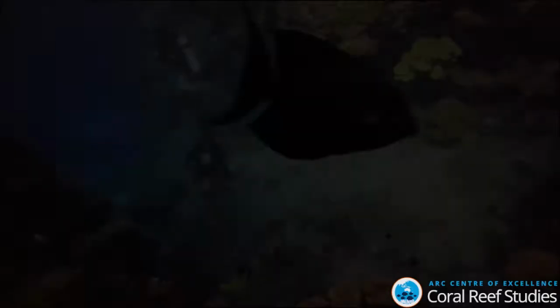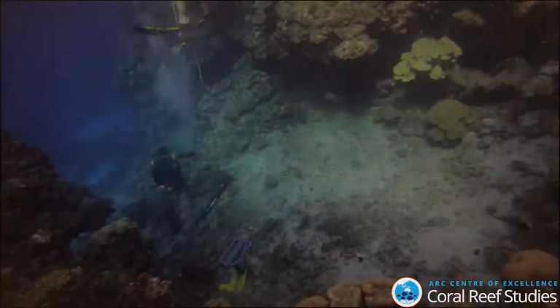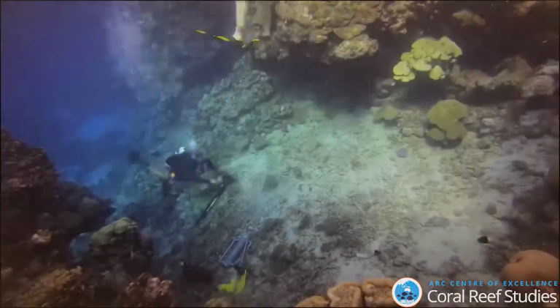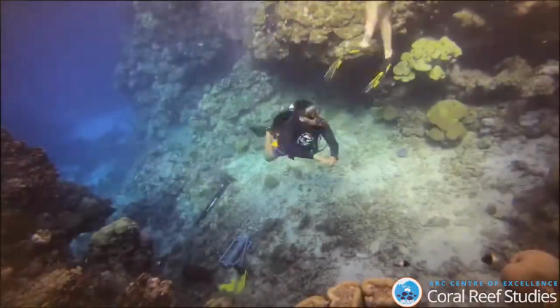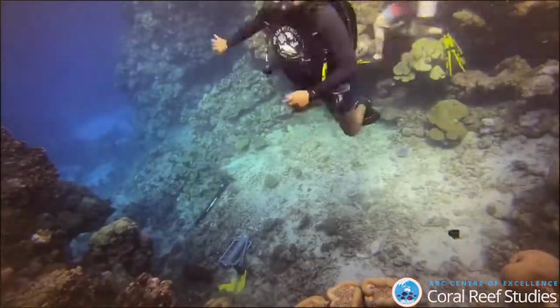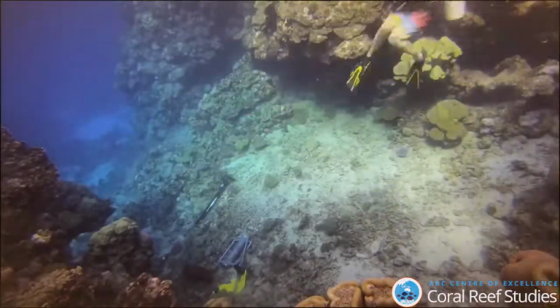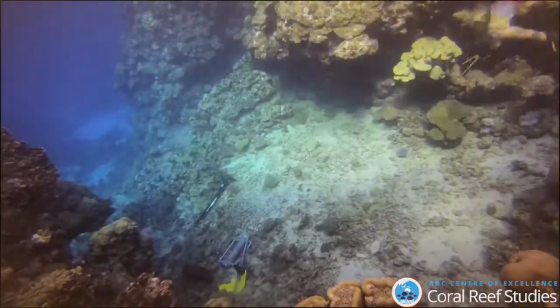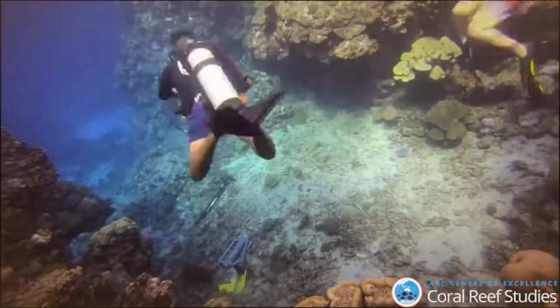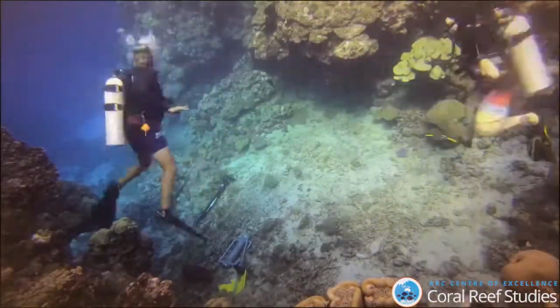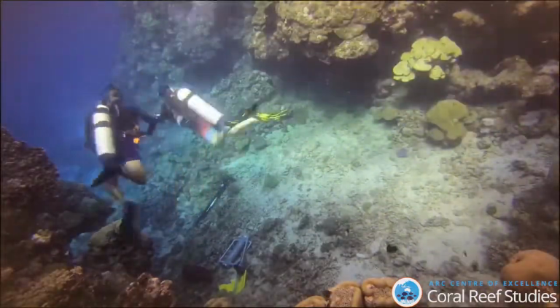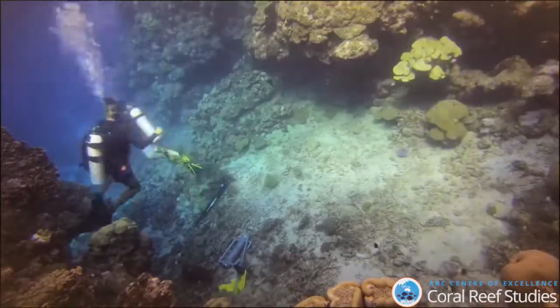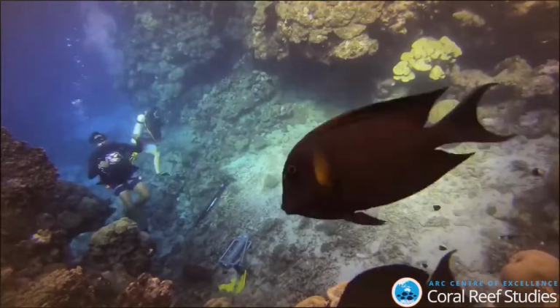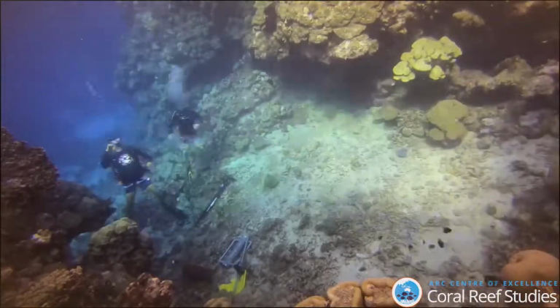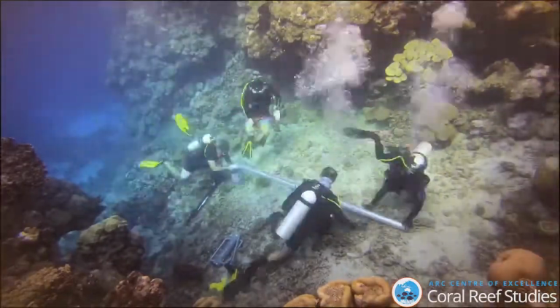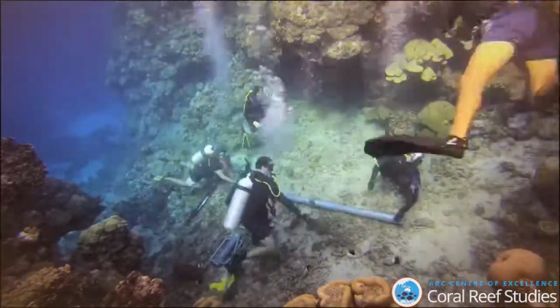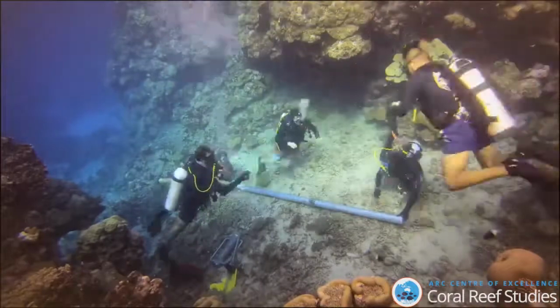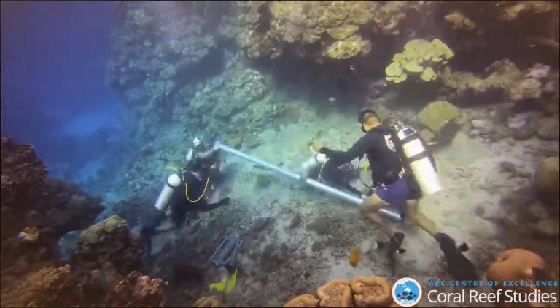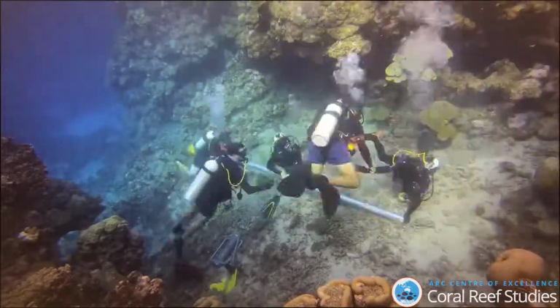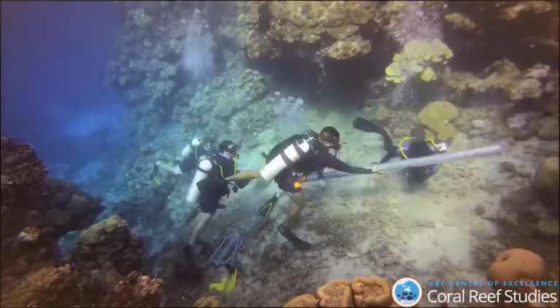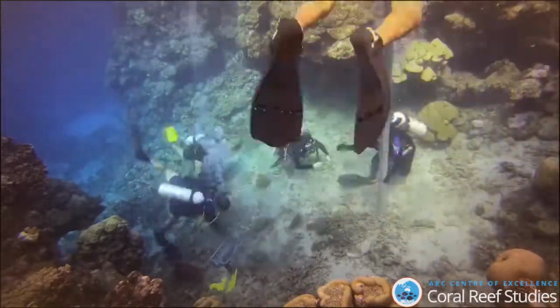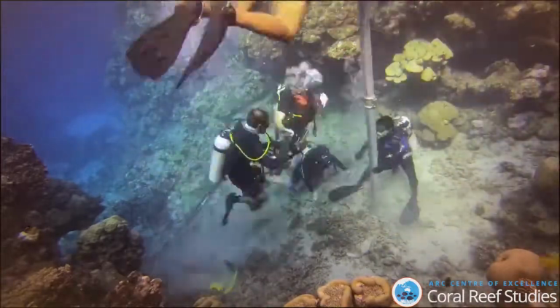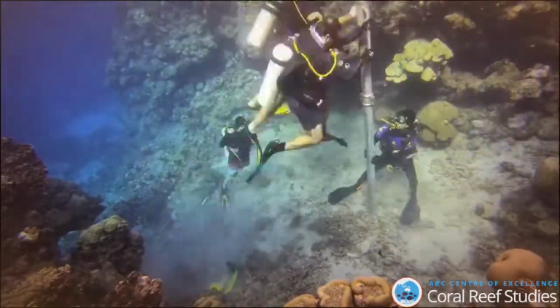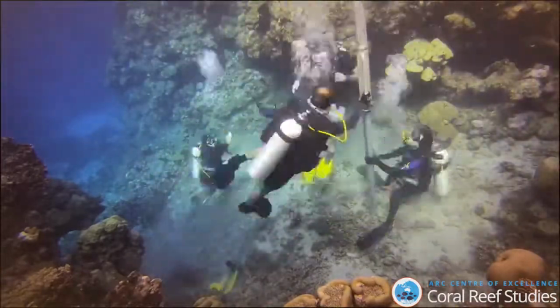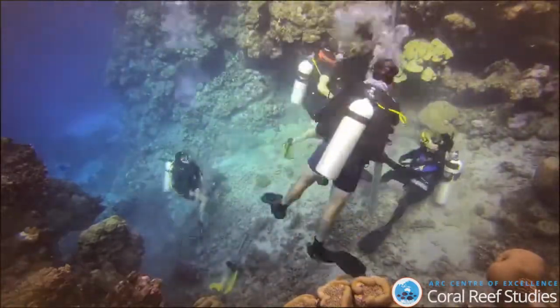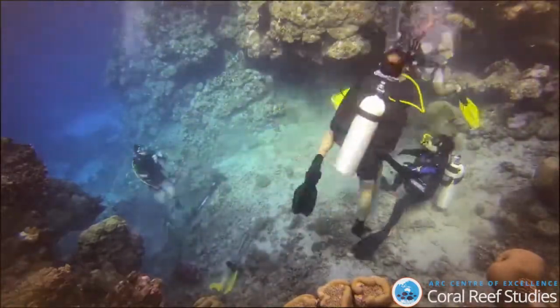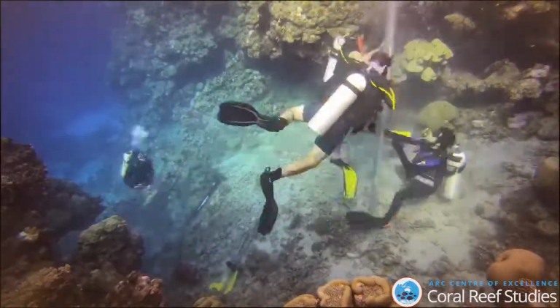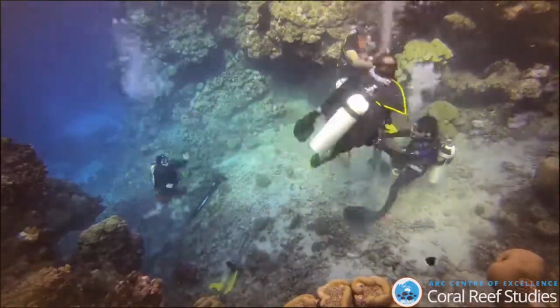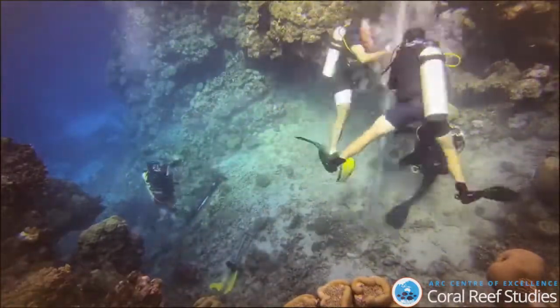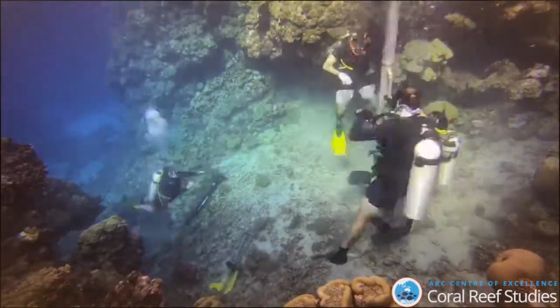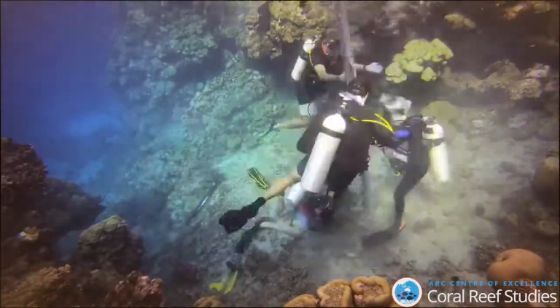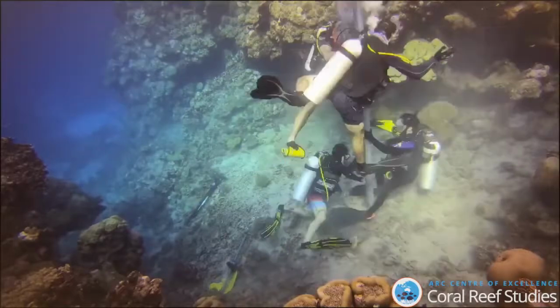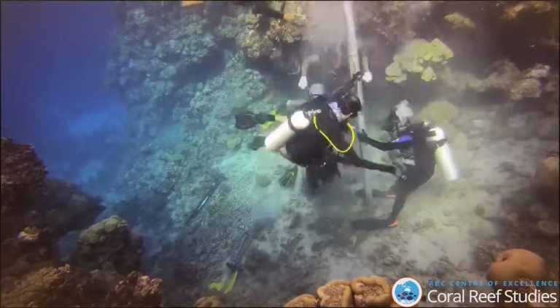Hello everyone, my name is Nicholas Hammerman and I'm a PhD student in the Marine Paleoecology Lab. Today I'm showing you video of field work we were conducting in Saudi Arabia.